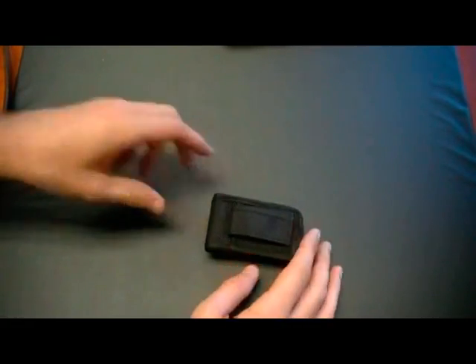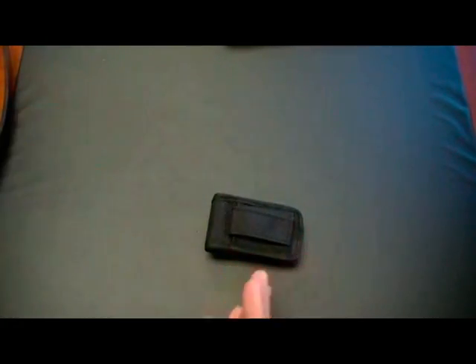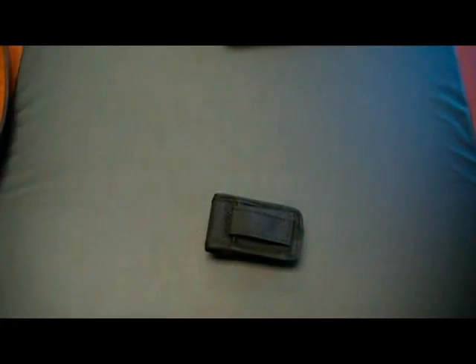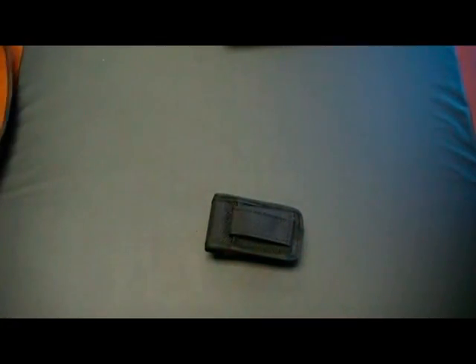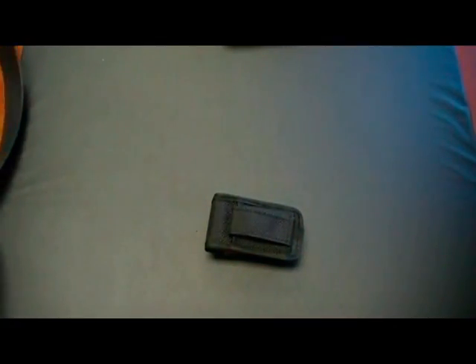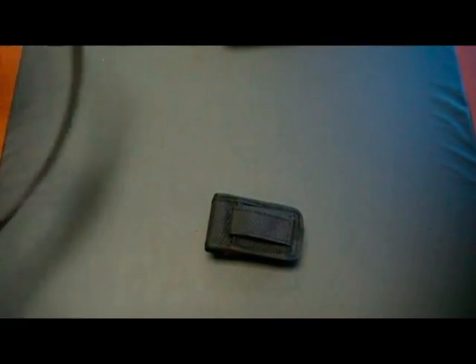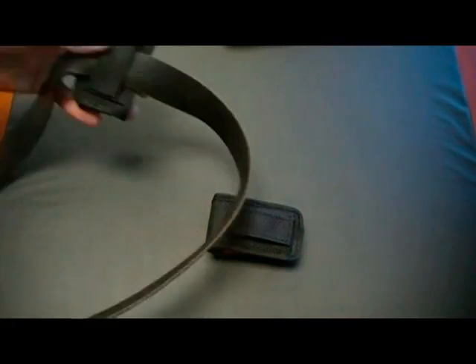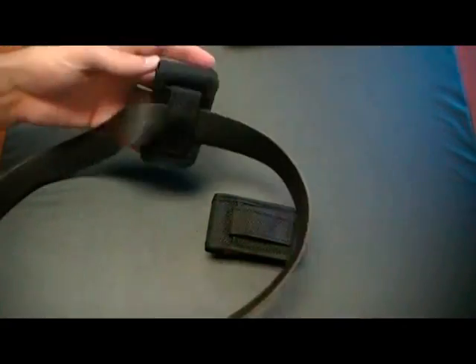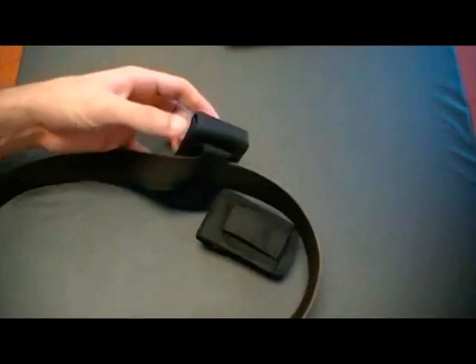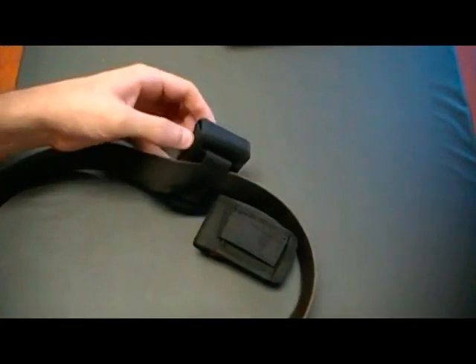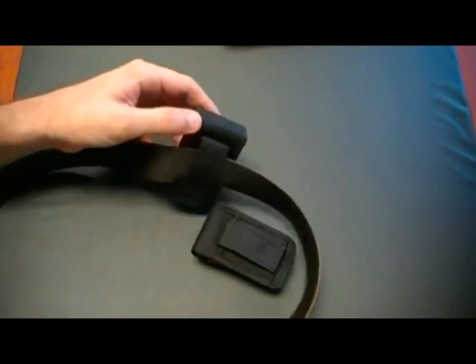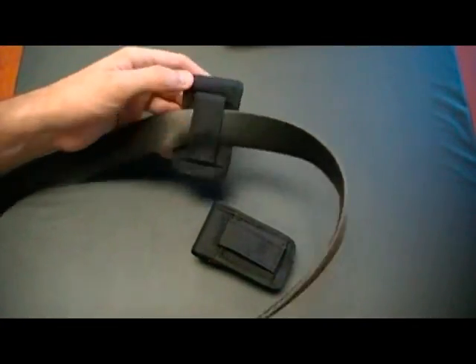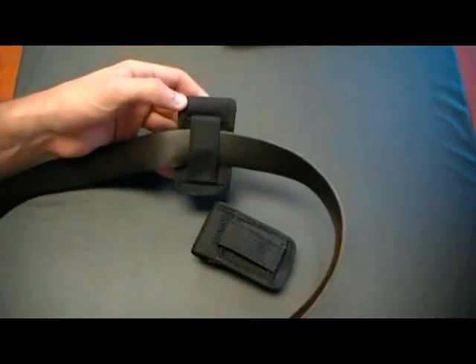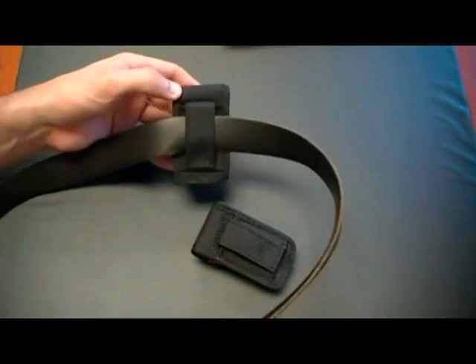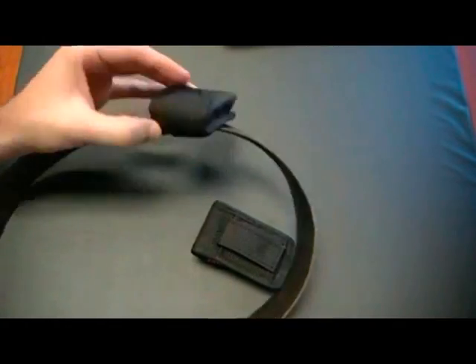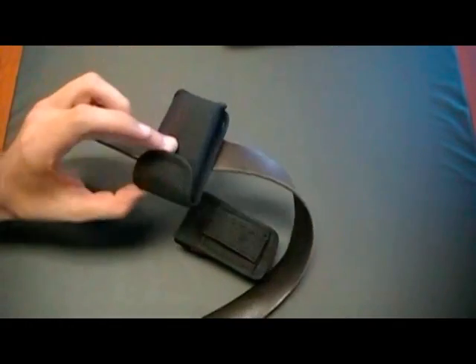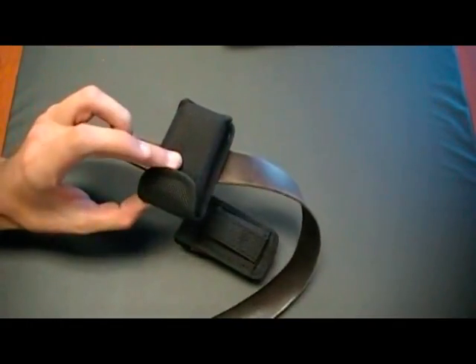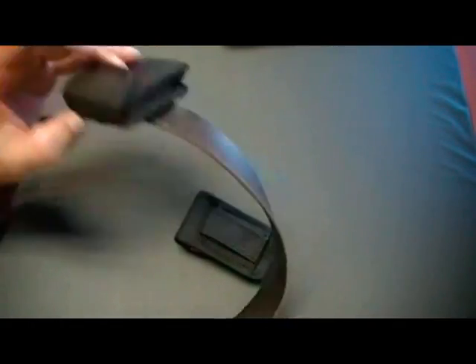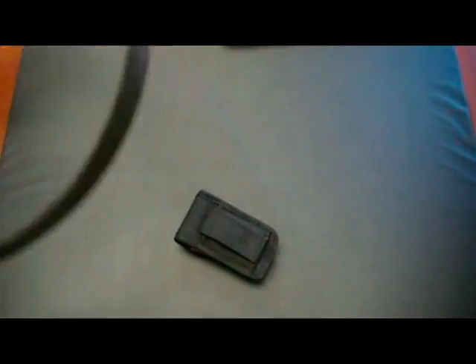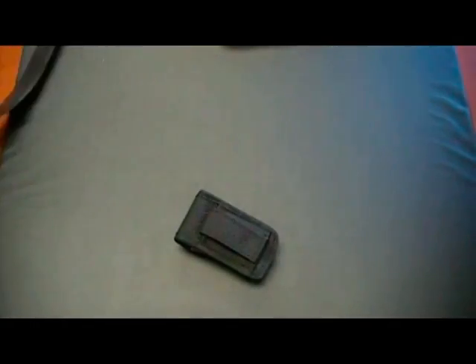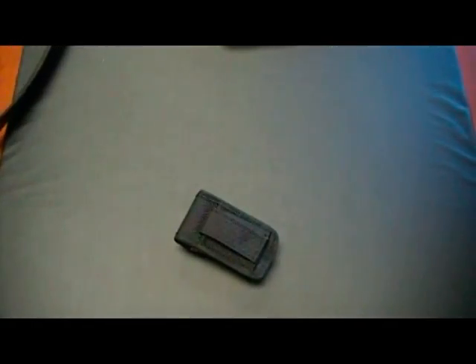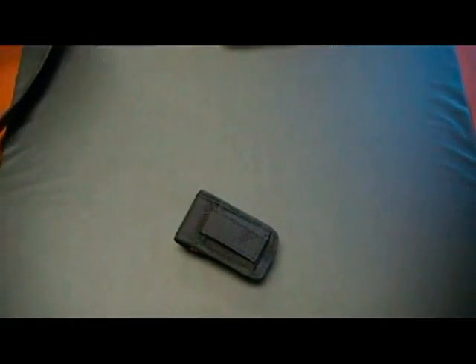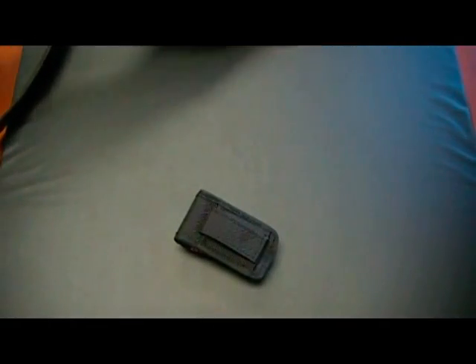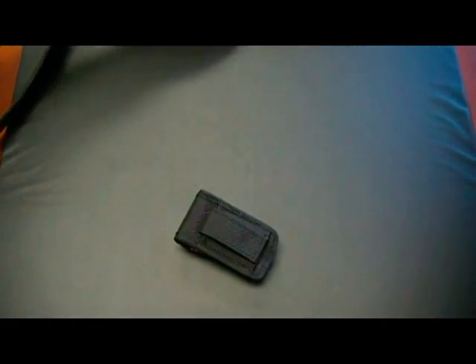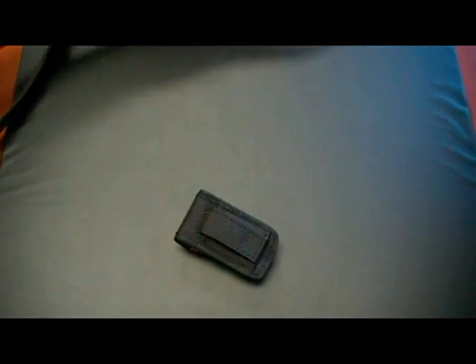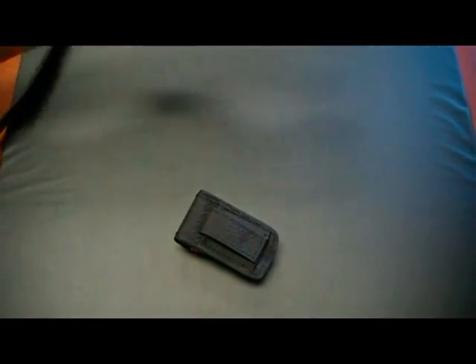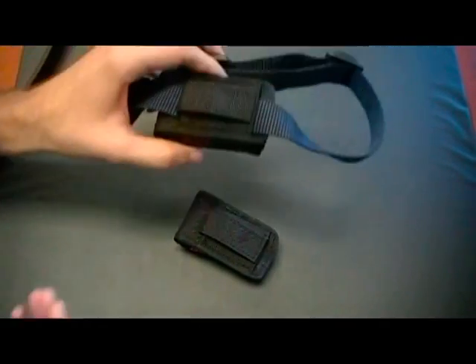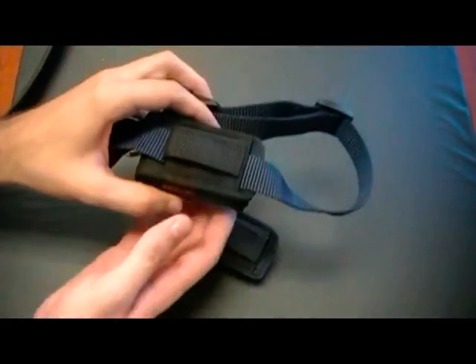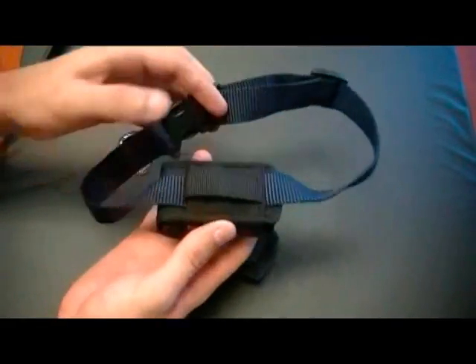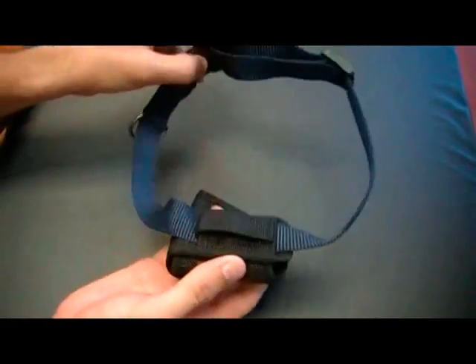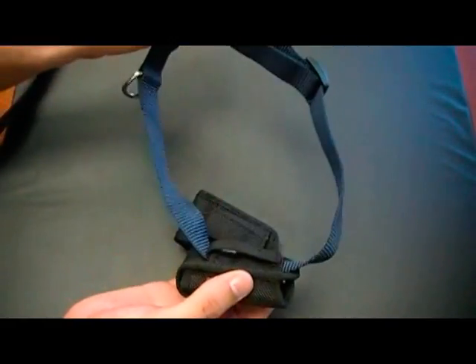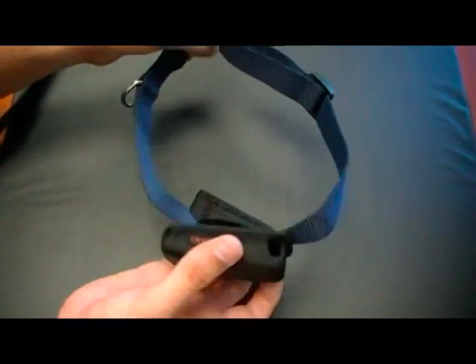Here's an example of a belt loop in the vertical position. Here's an example of a dog collar in the back pocket.